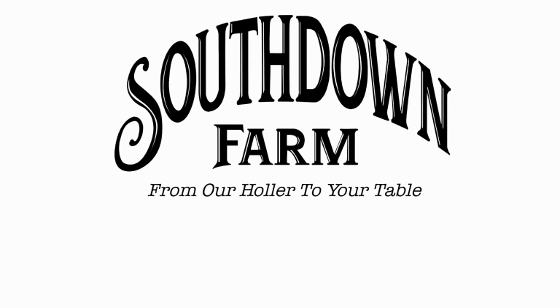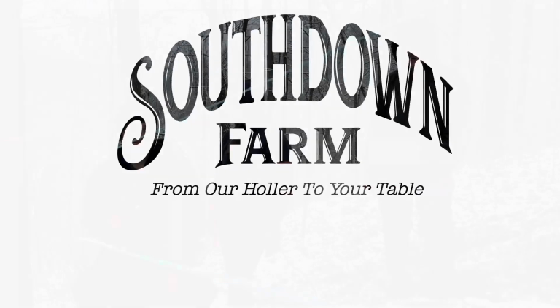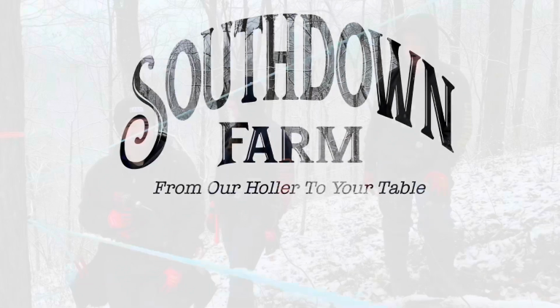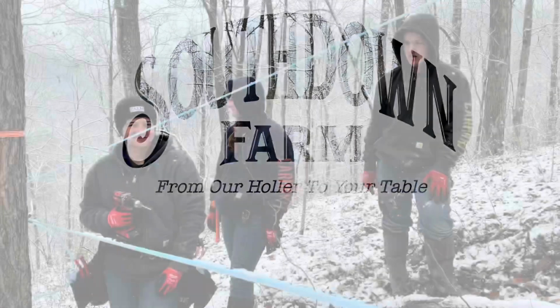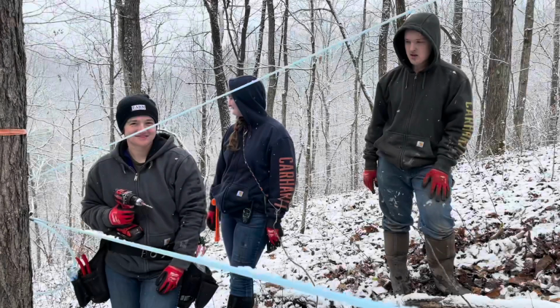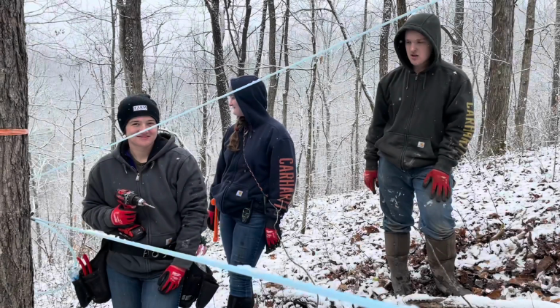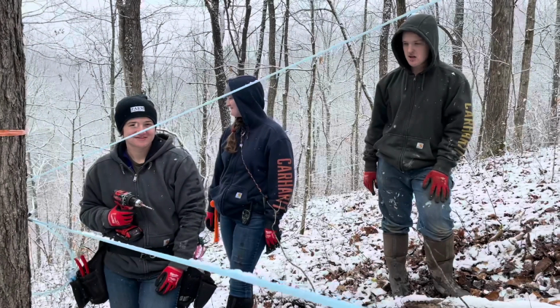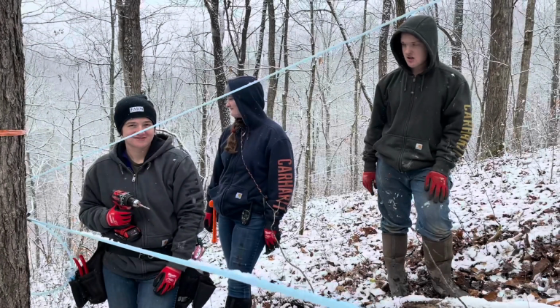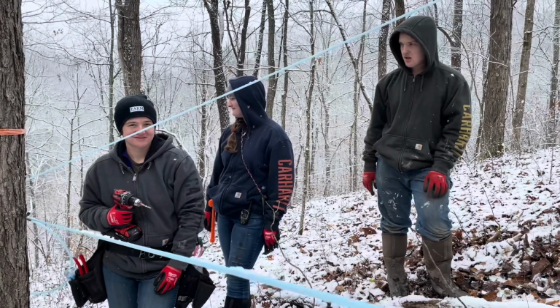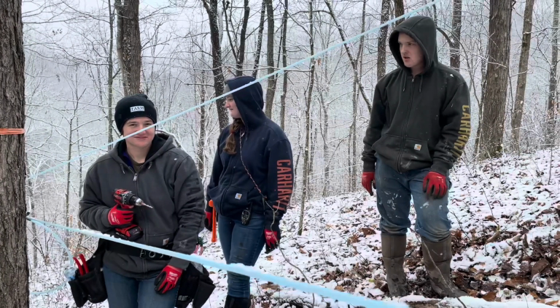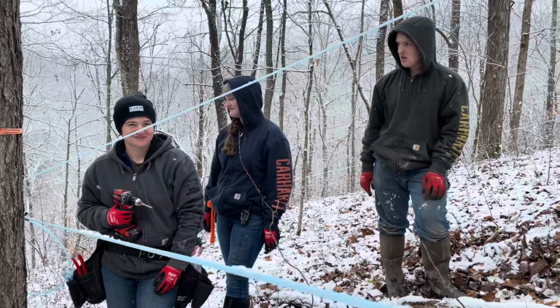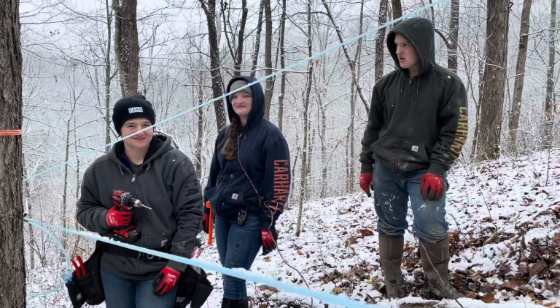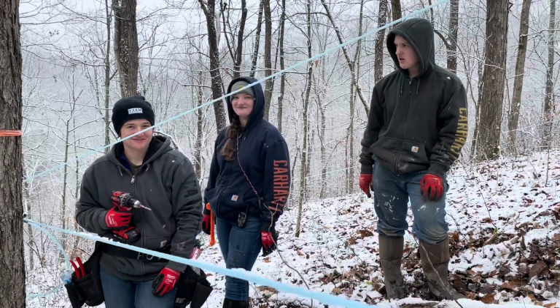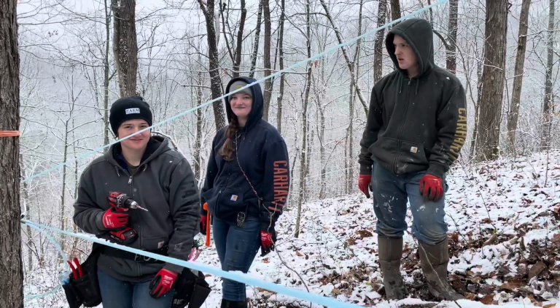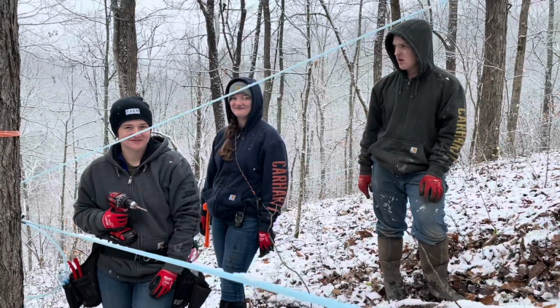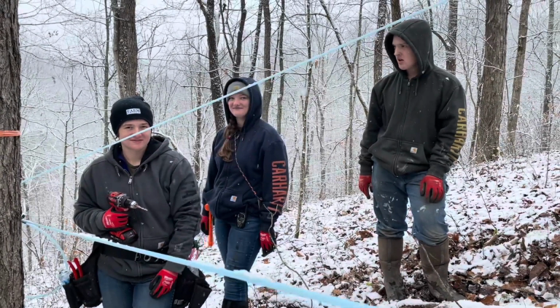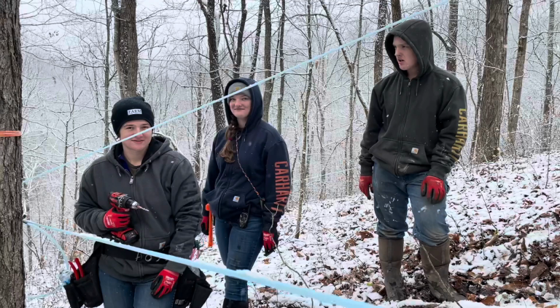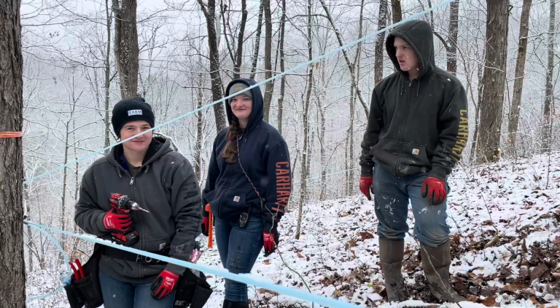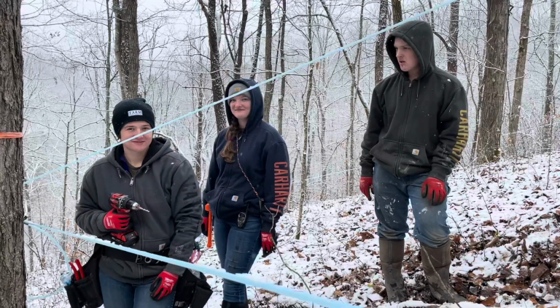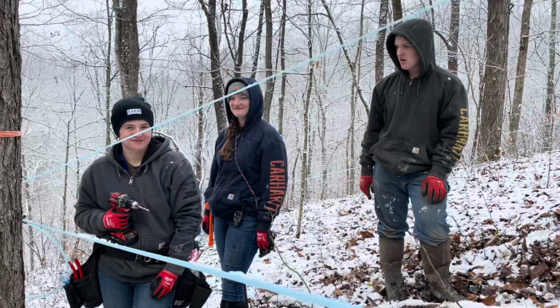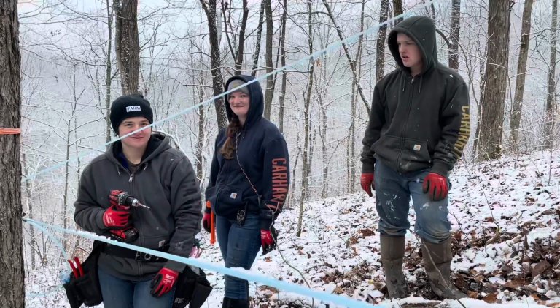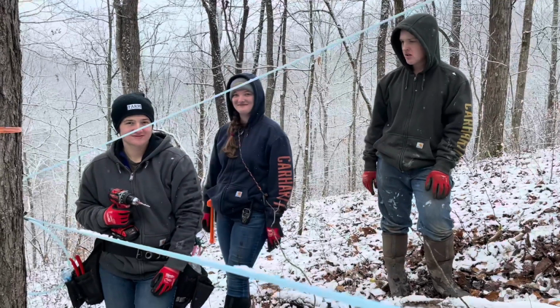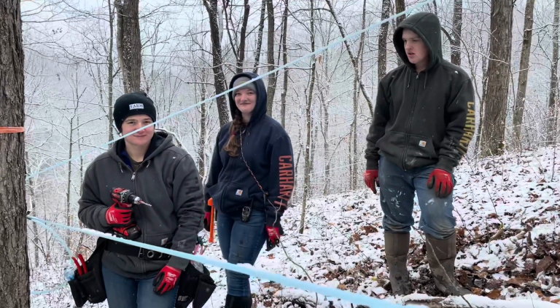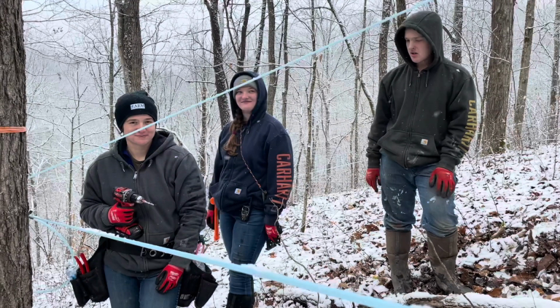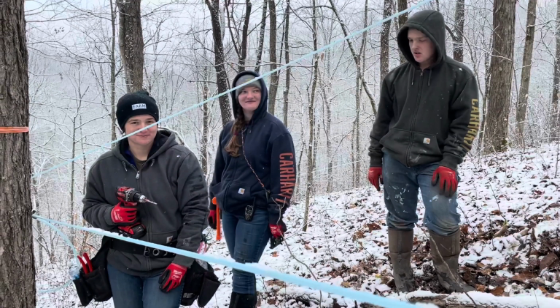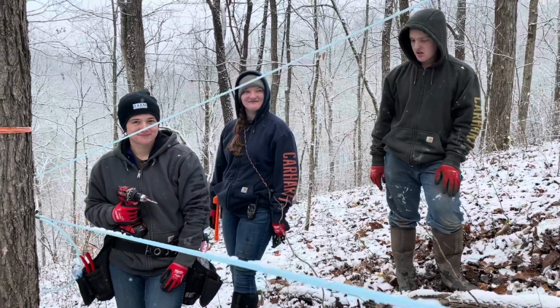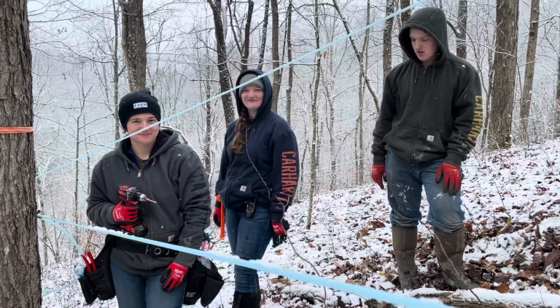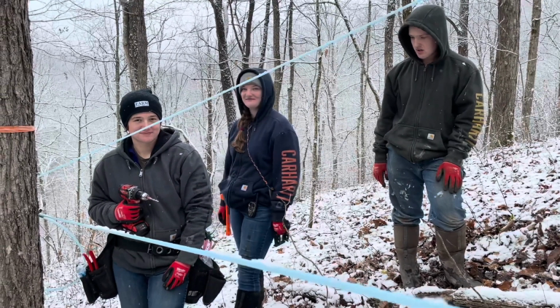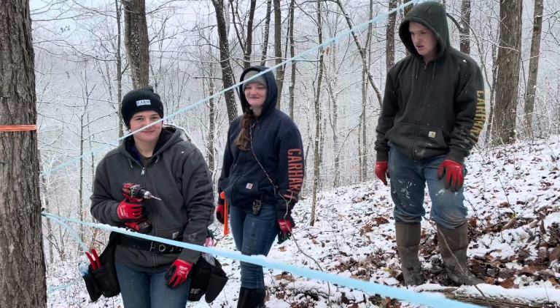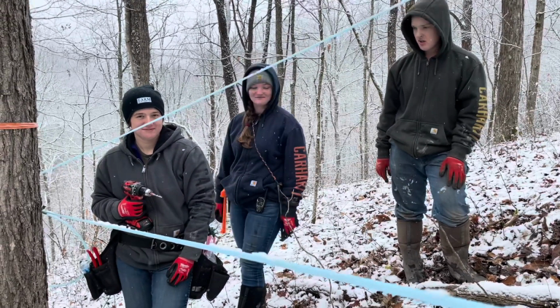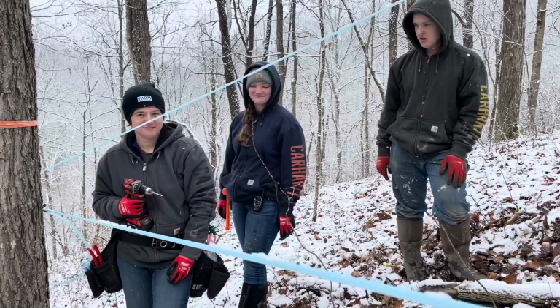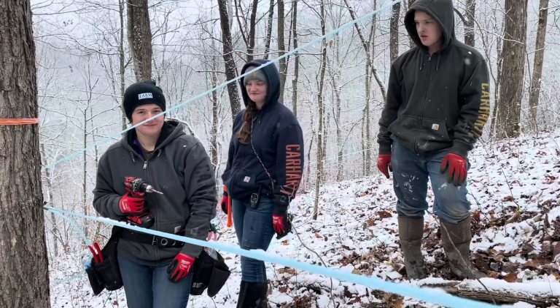Here we are. The 2021 maple season has arrived. It's the eighth day of January, a little bit of snow on the ground. Temperatures are looking good this week.